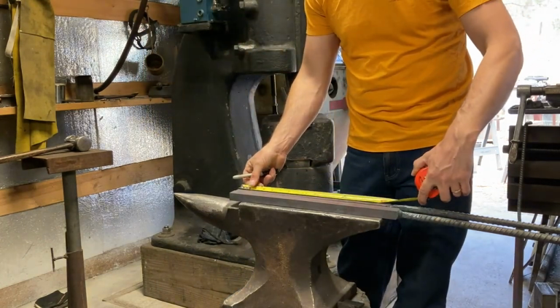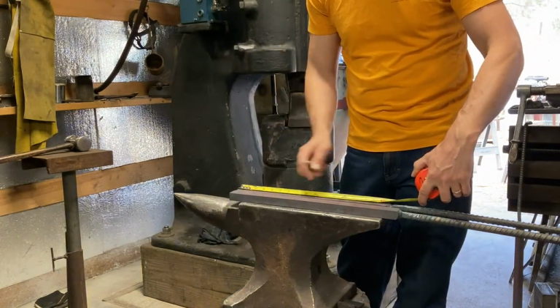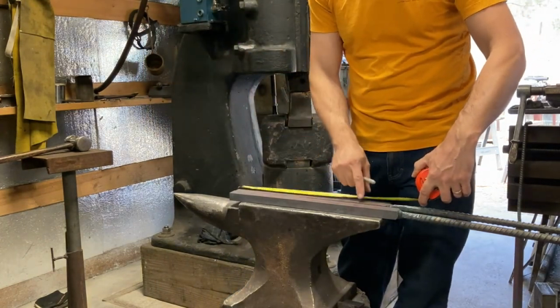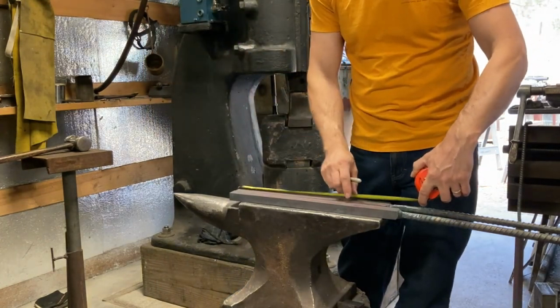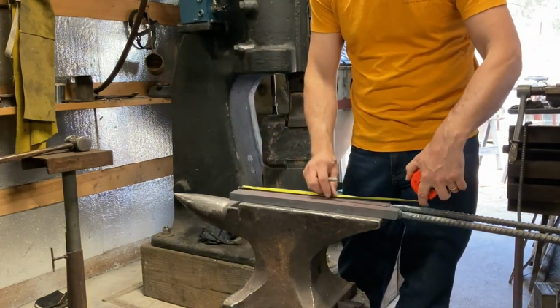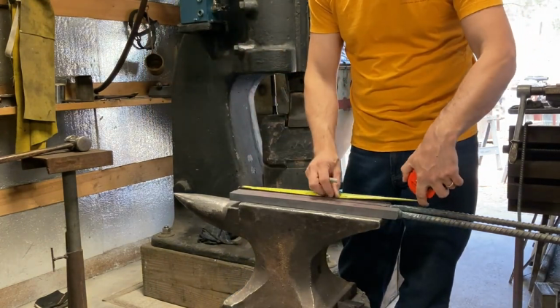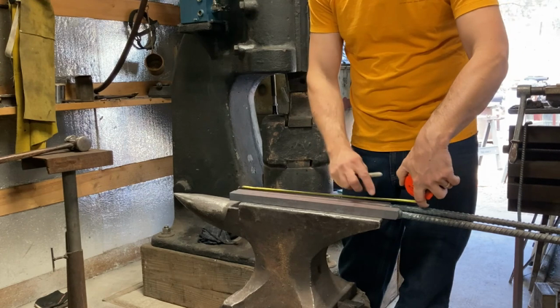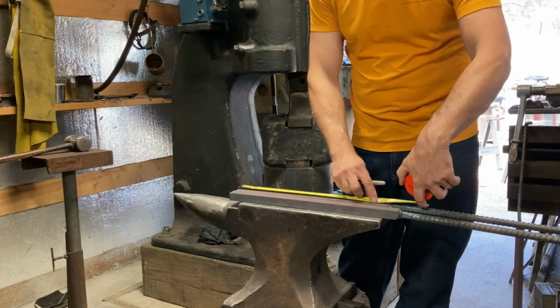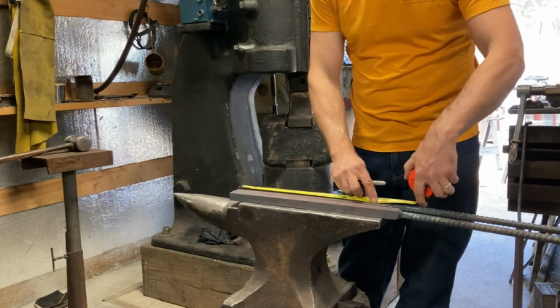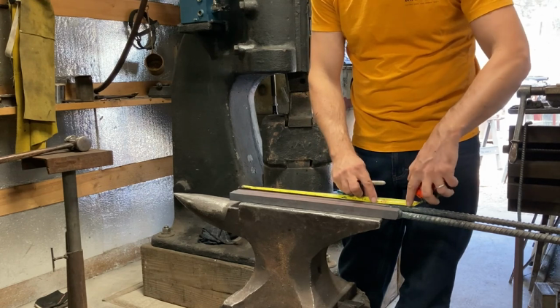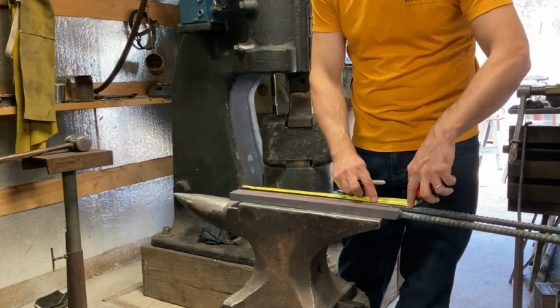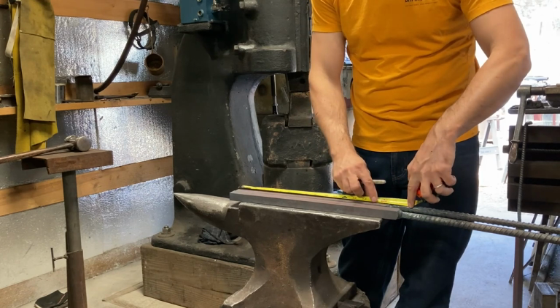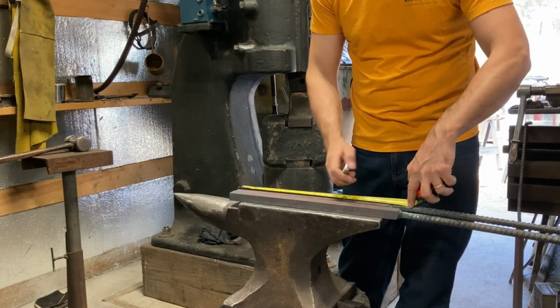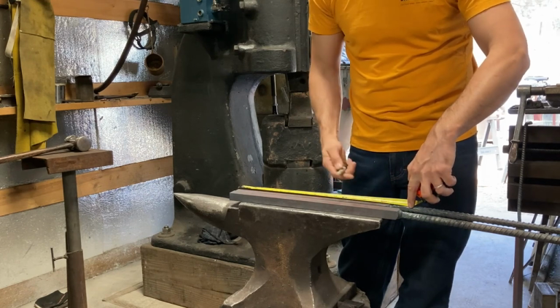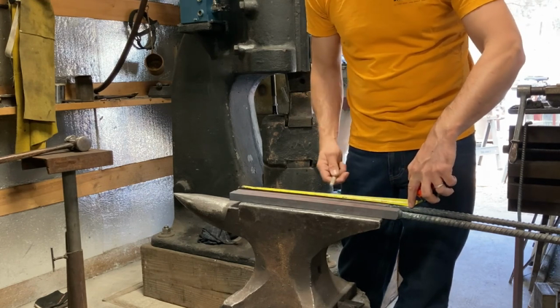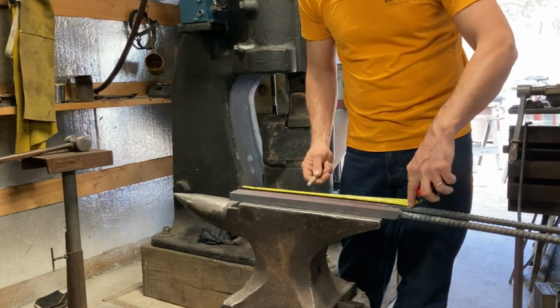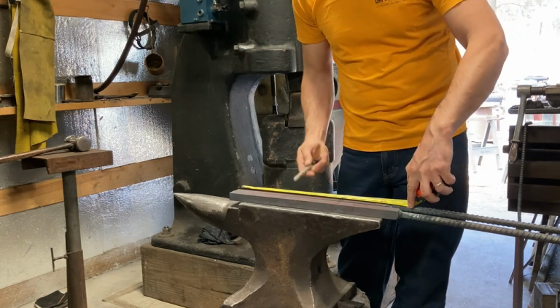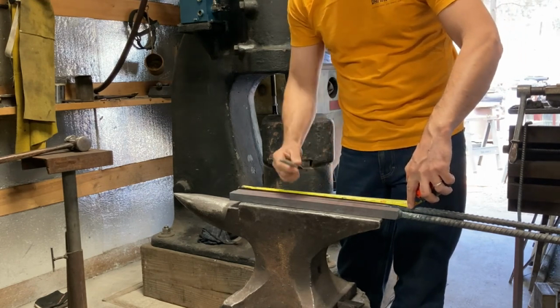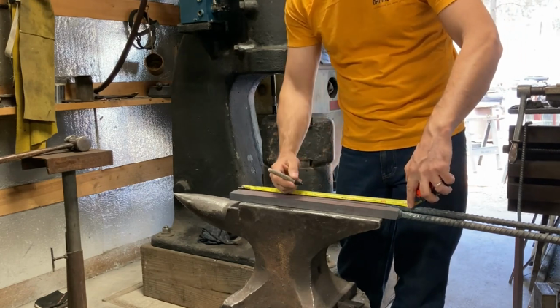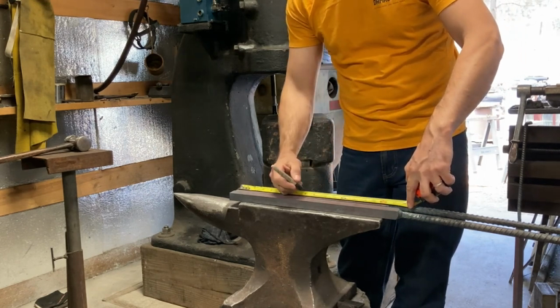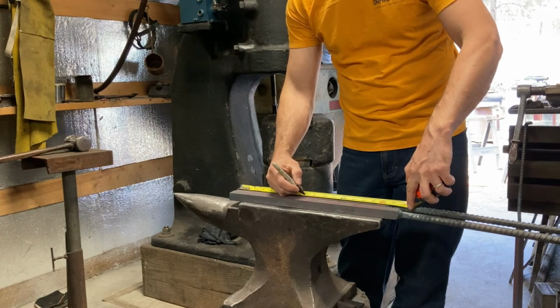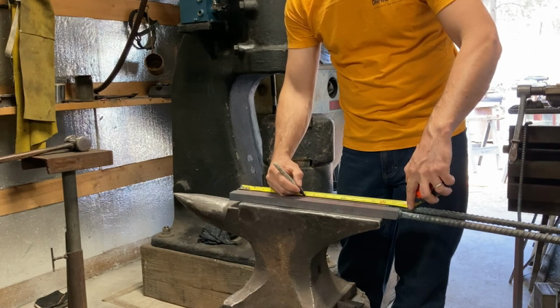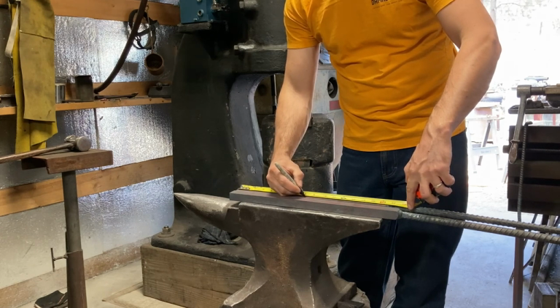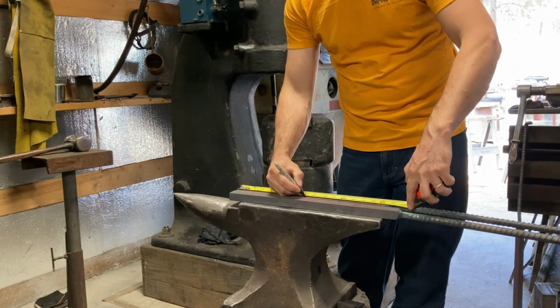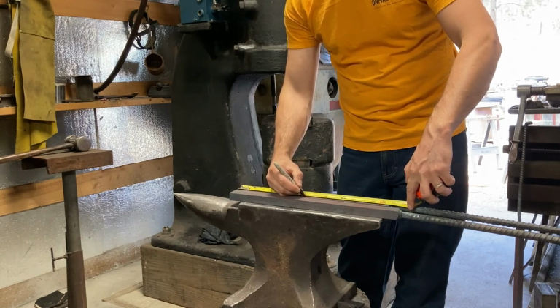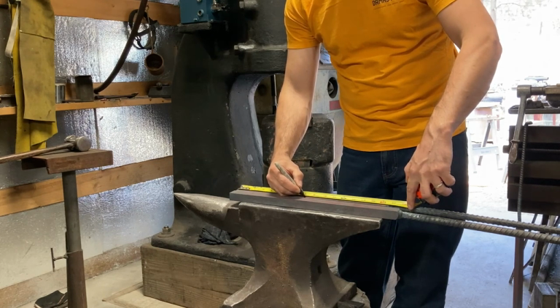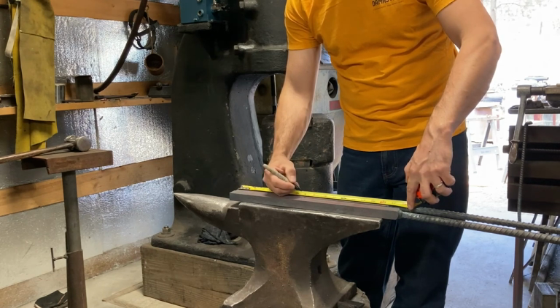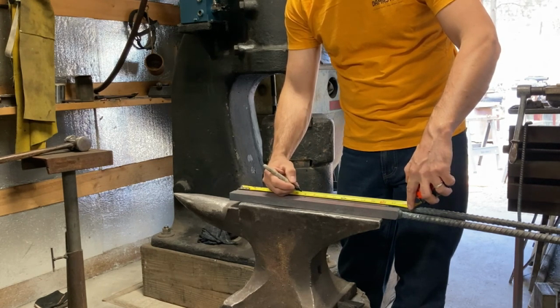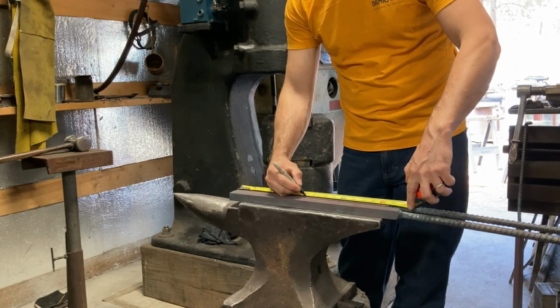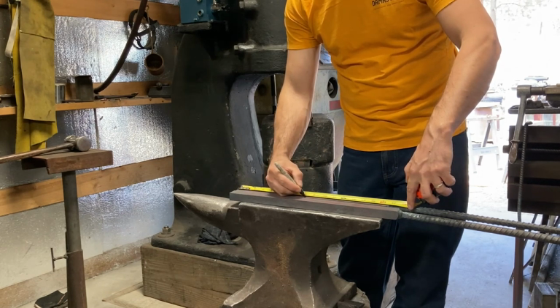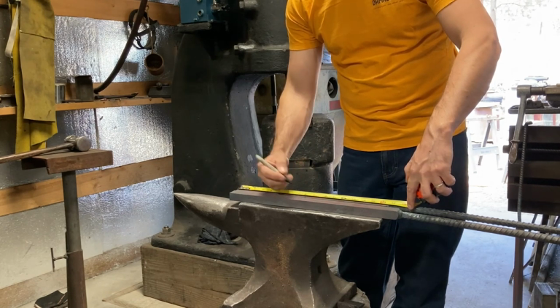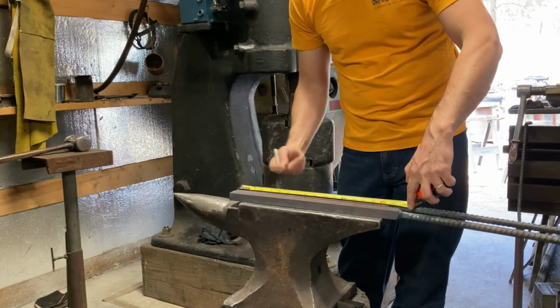Both of these bars are going to get chopped into two pieces — two pieces from each bar for a total of four pieces. I'm just measuring that out with a sharpie here and then we'll go over to the chop saw.